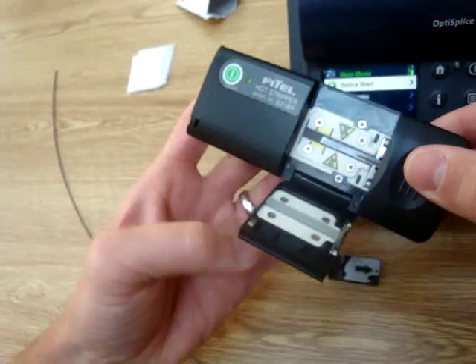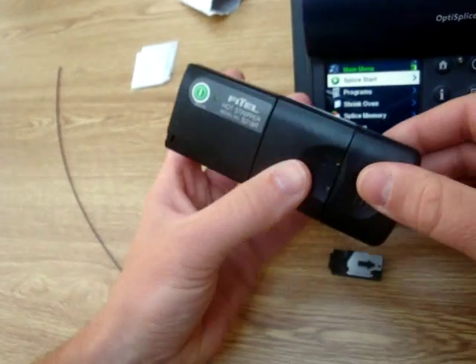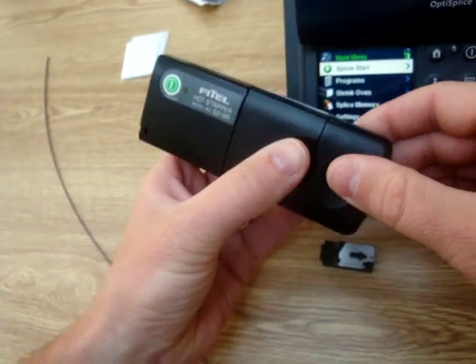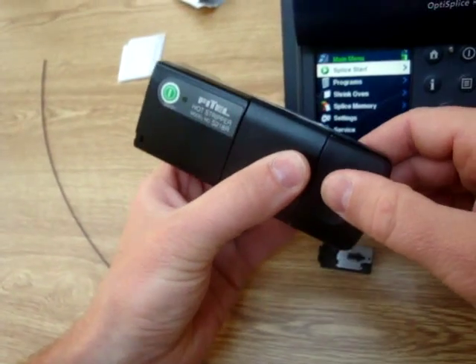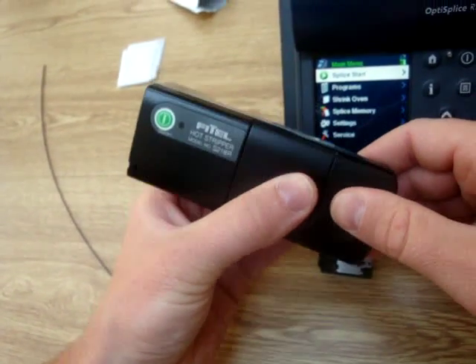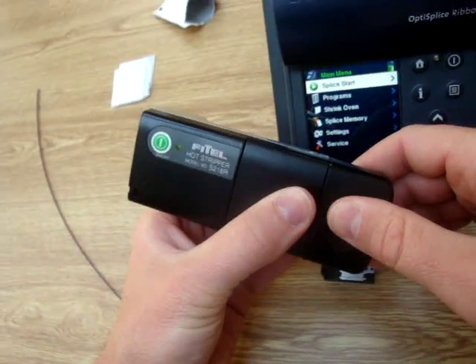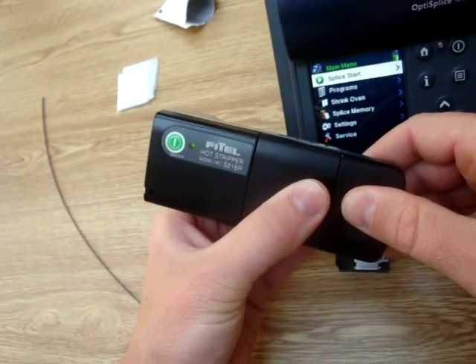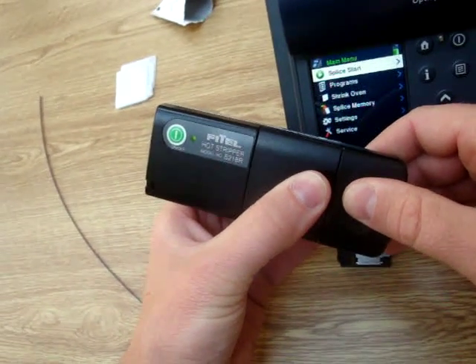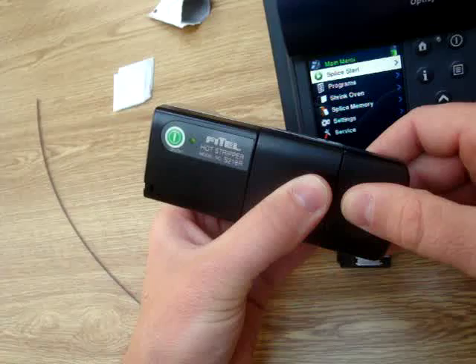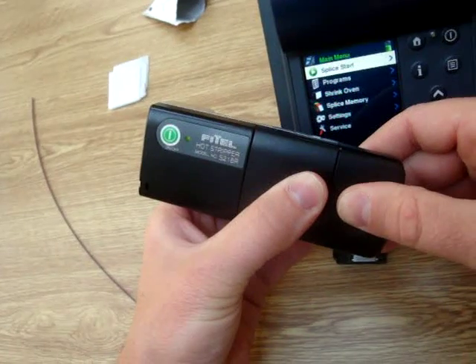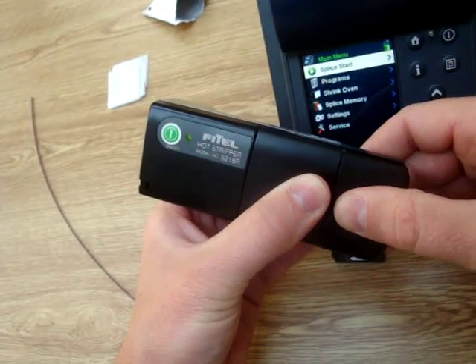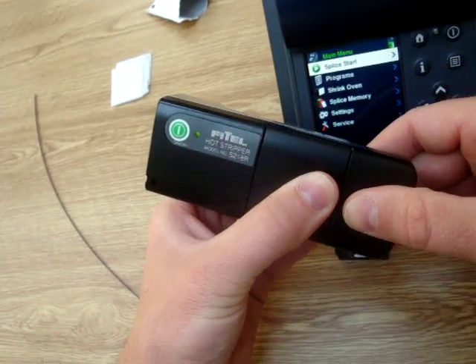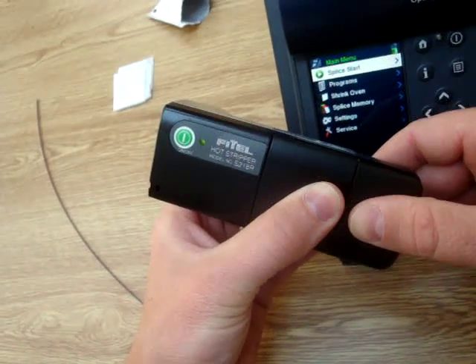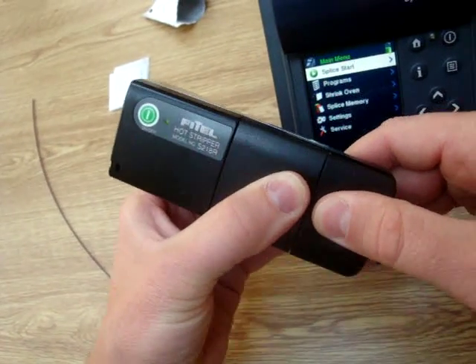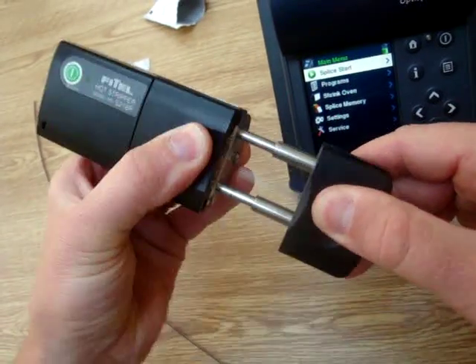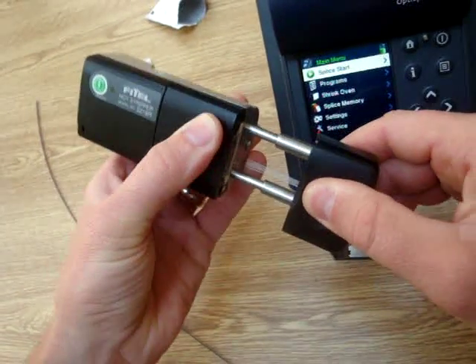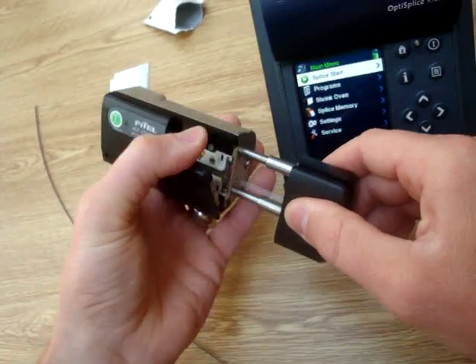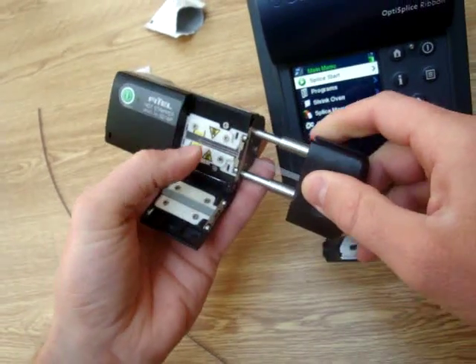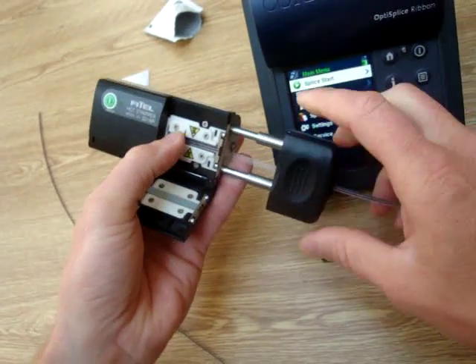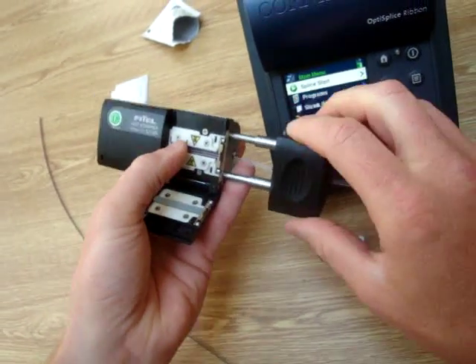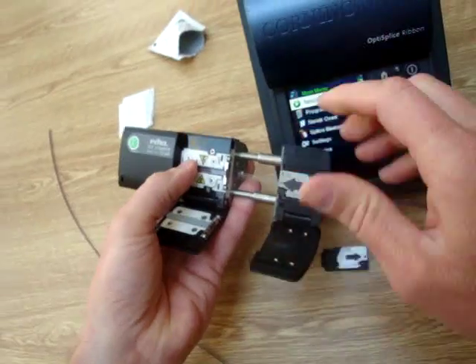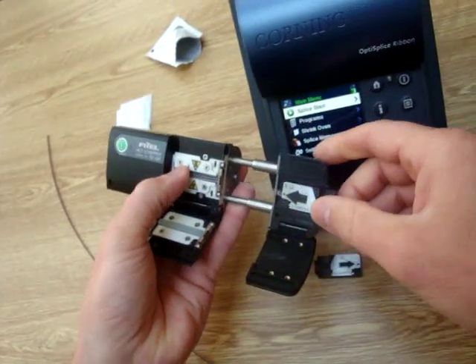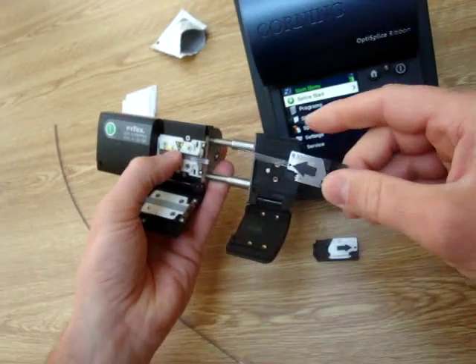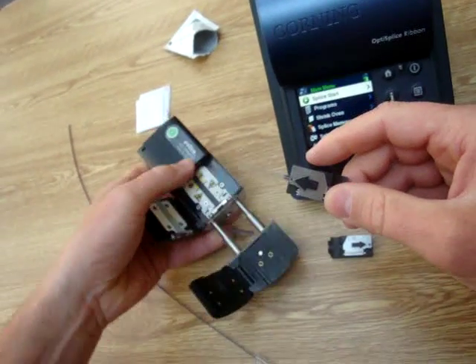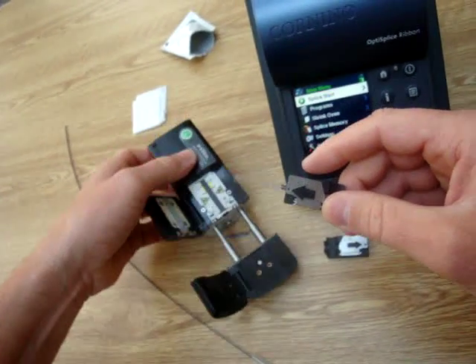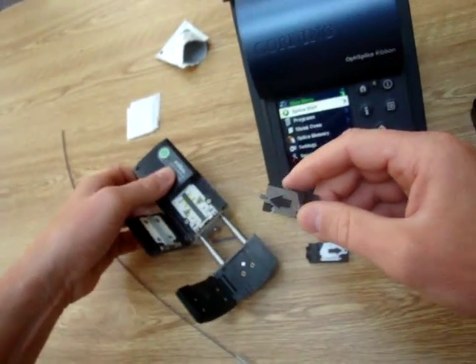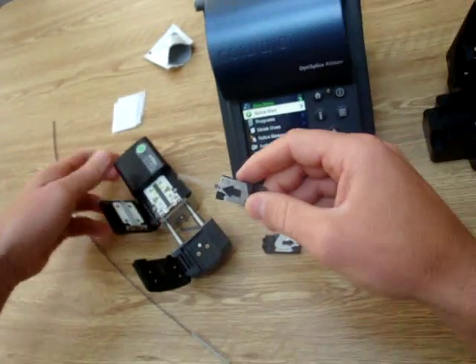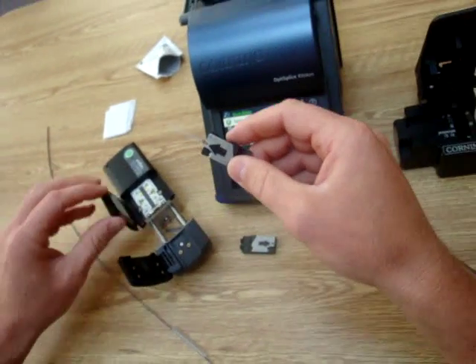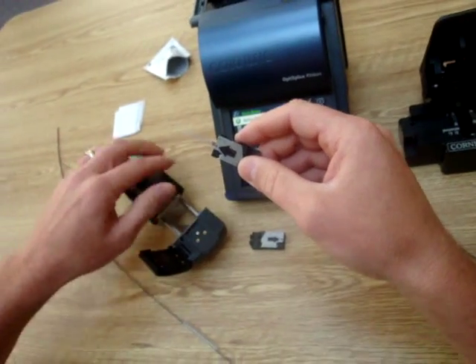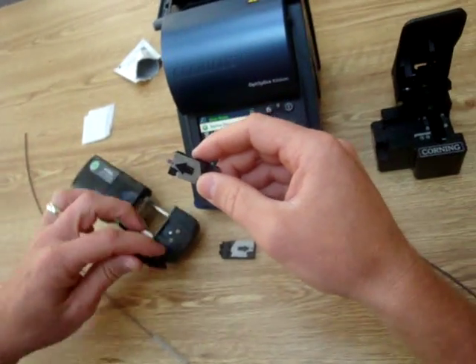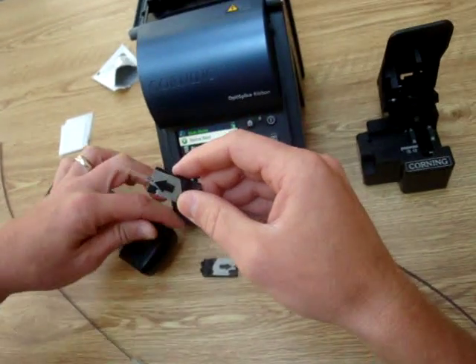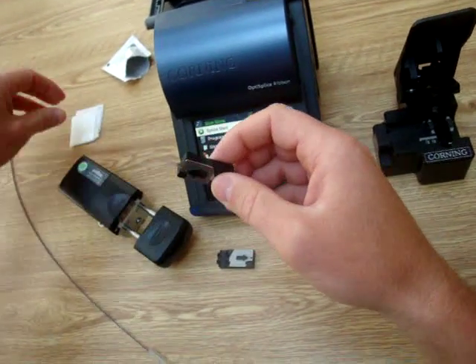Close it down. You'll see the green light is blinking; once it turns solid, it is ready to strip. You can see there that the matrix was removed as a solid piece from the actual ribbon.